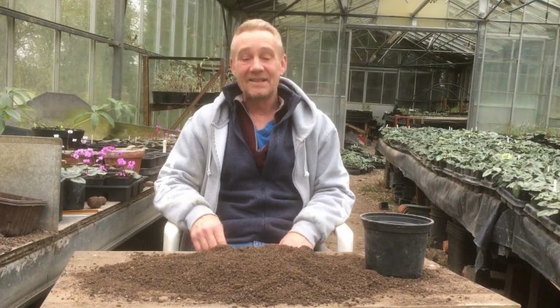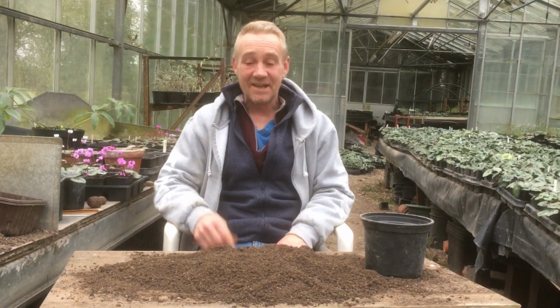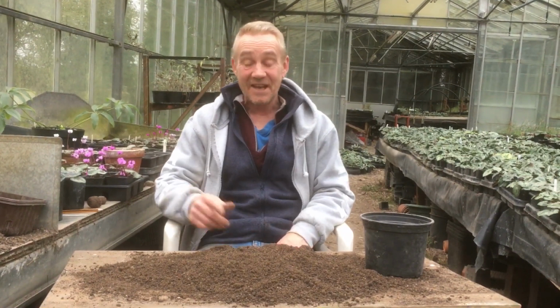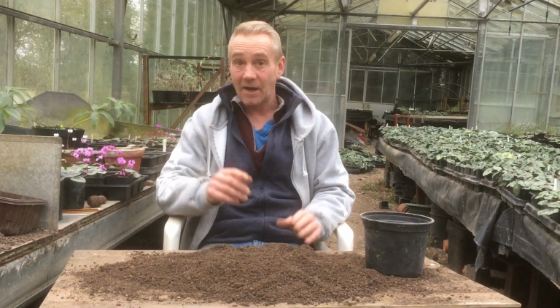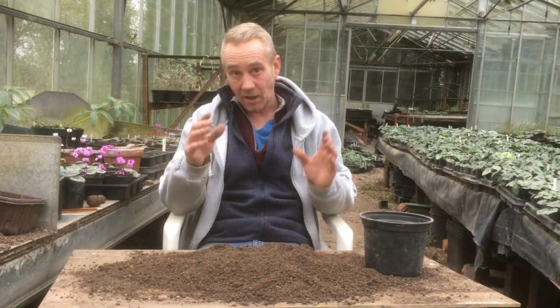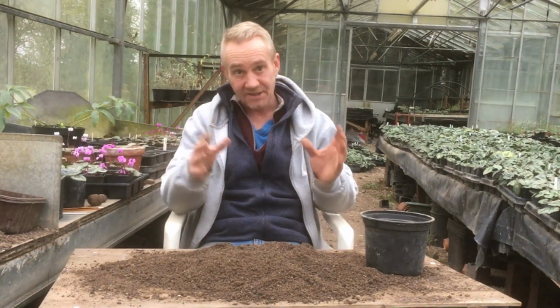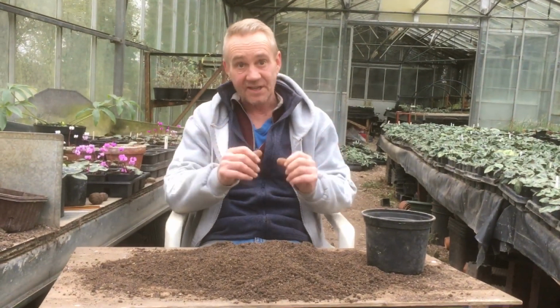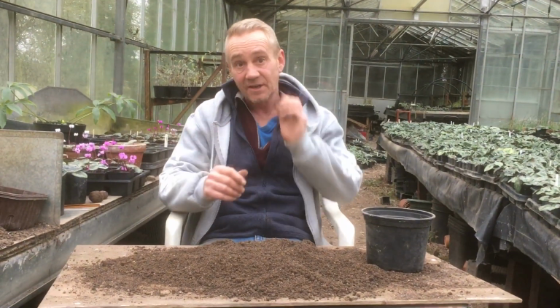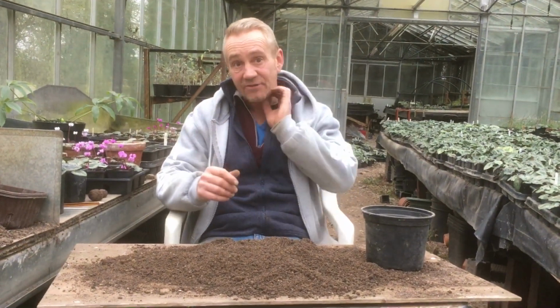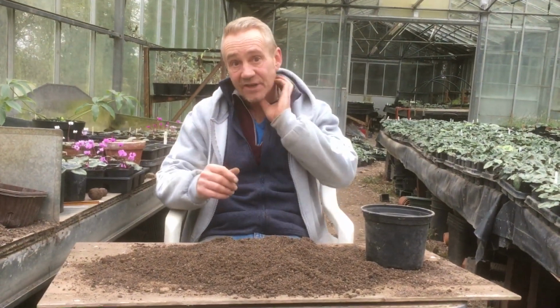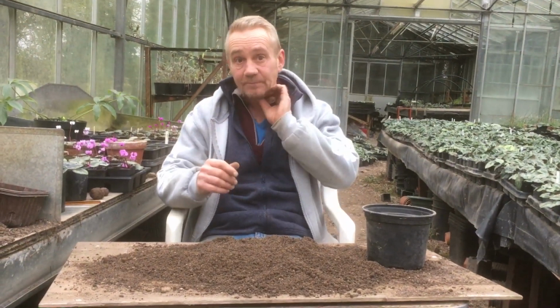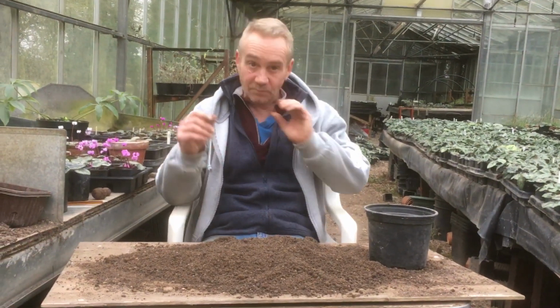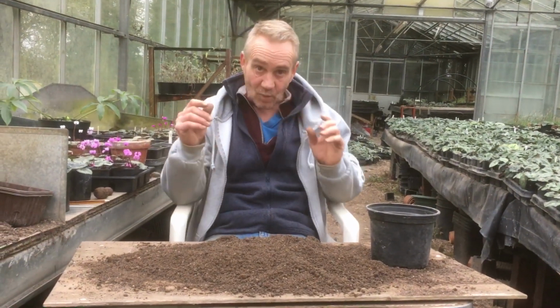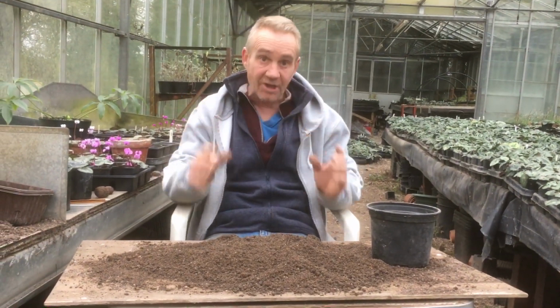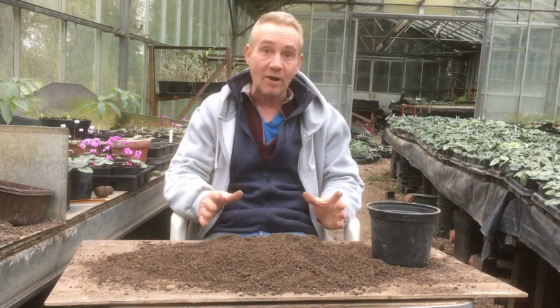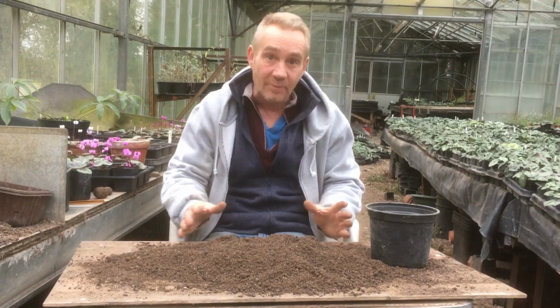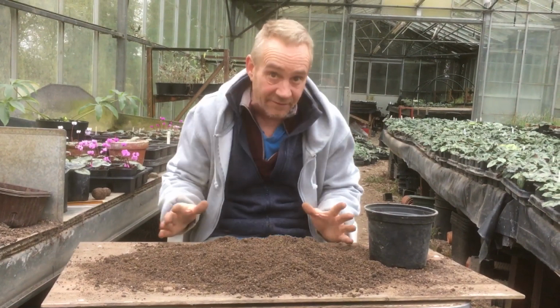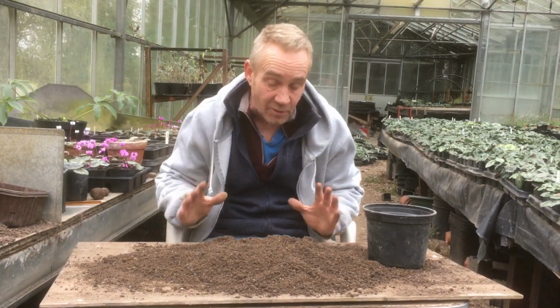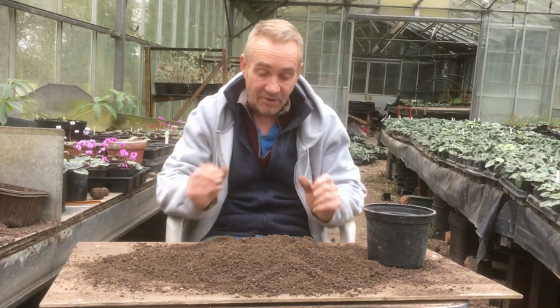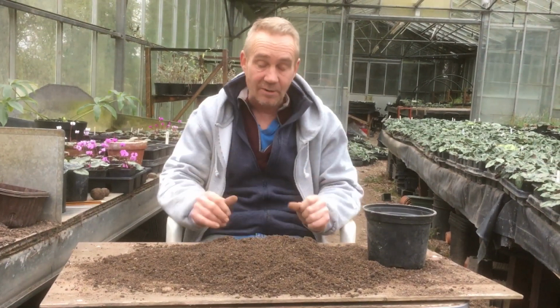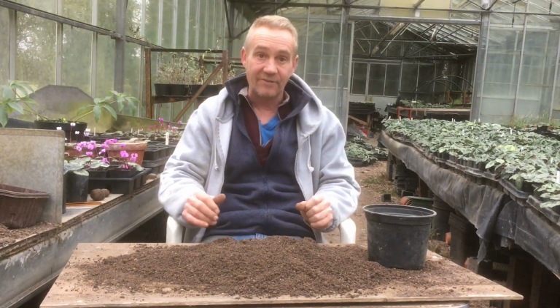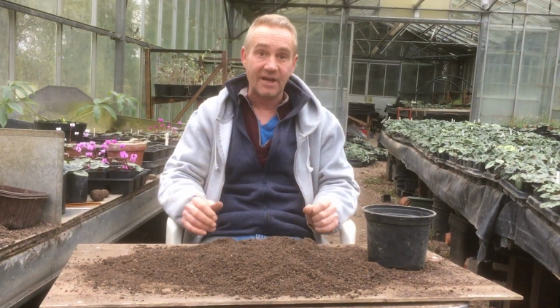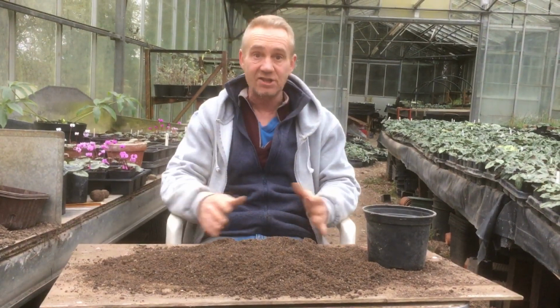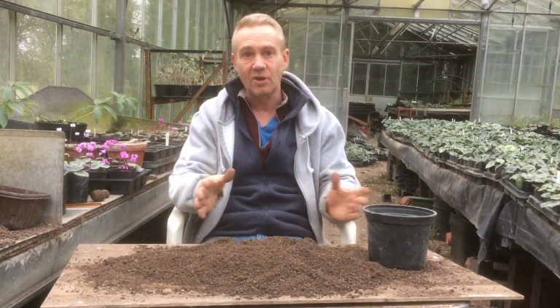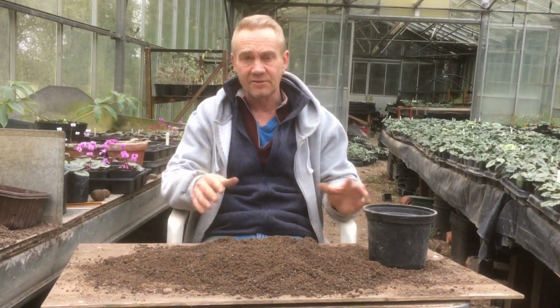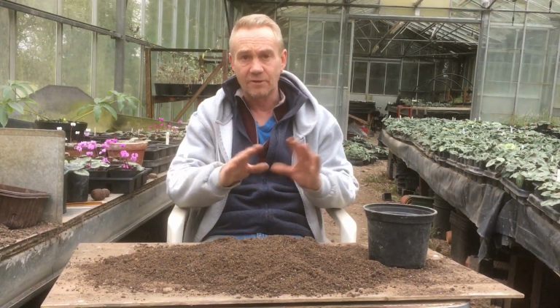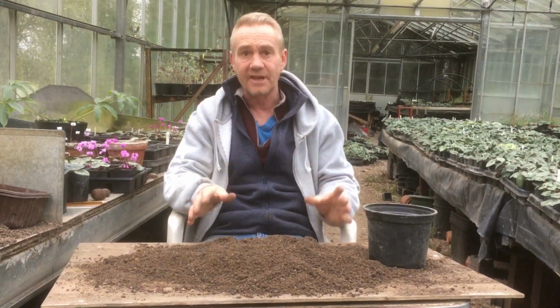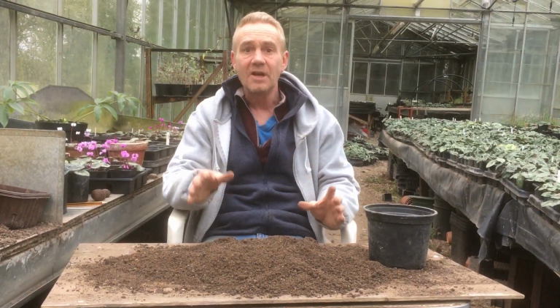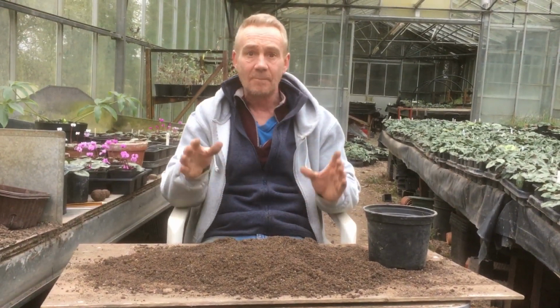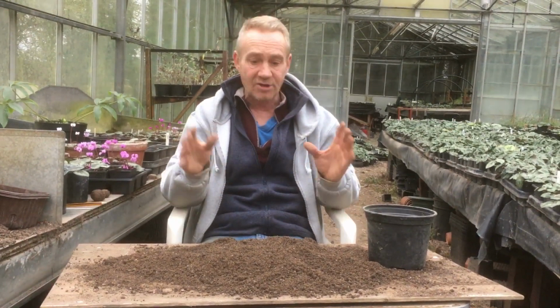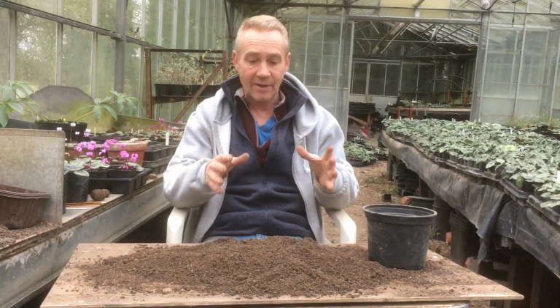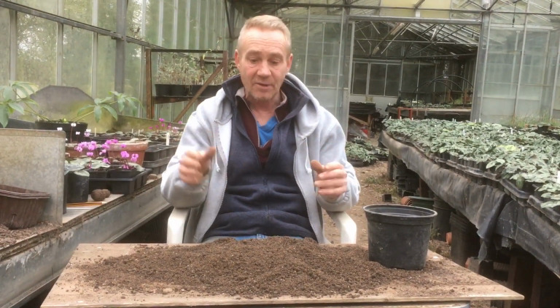And today, as I said in a previous video, we're going to get on with a bit of veg. We're going to be growing a bit of veg down here just for ourselves — it's not for sale. But I'll show you how I do it.